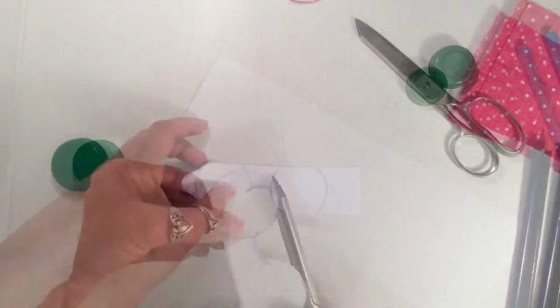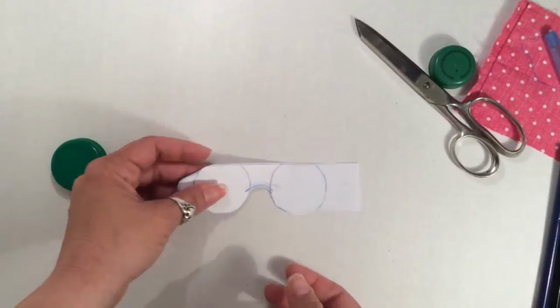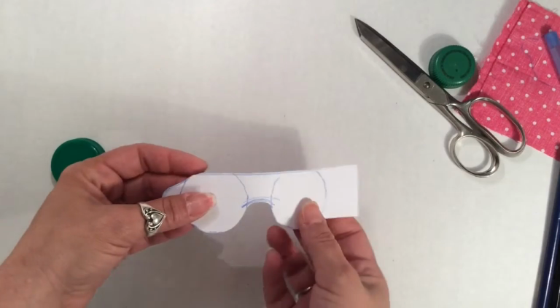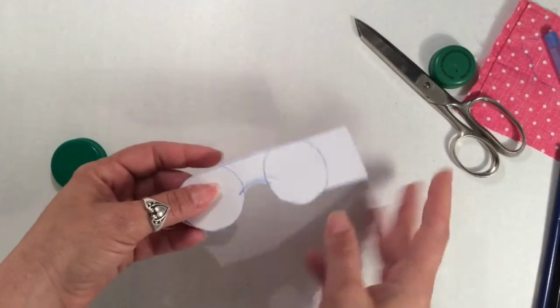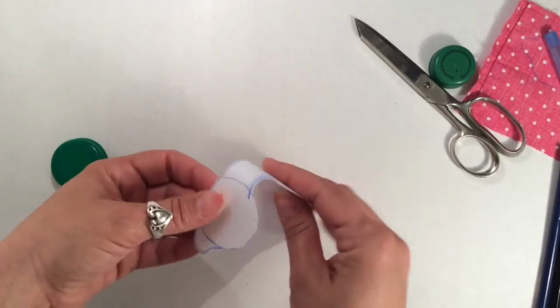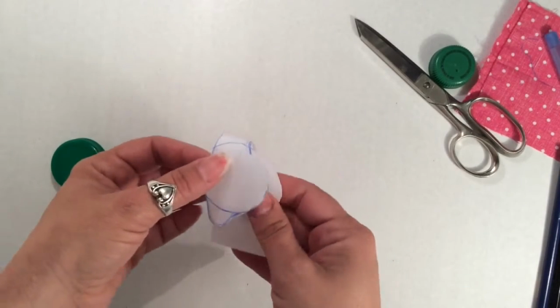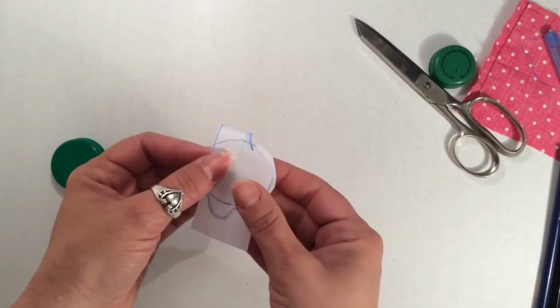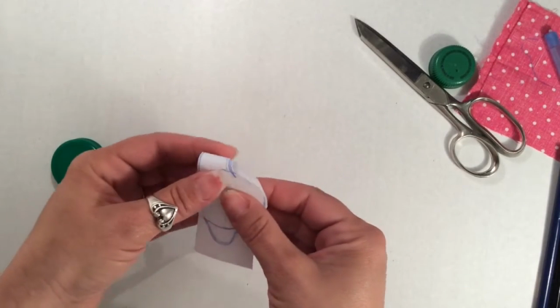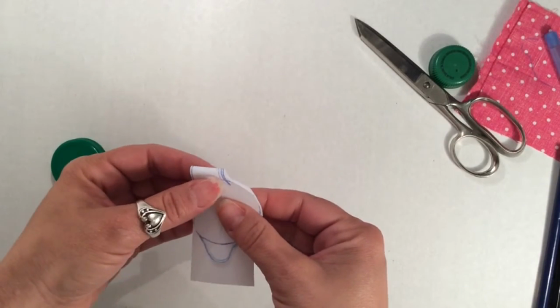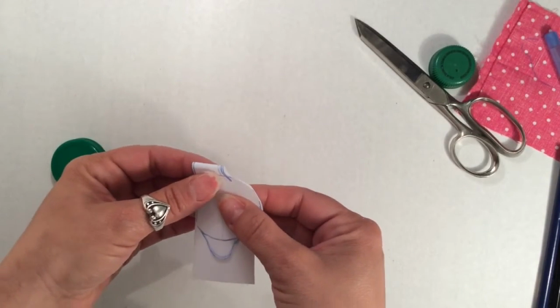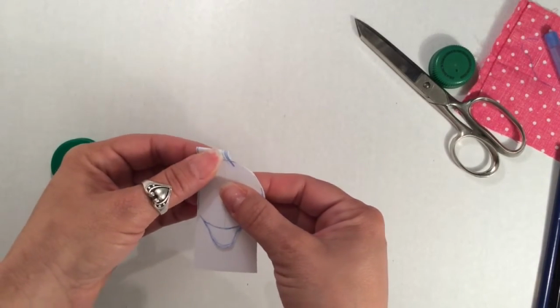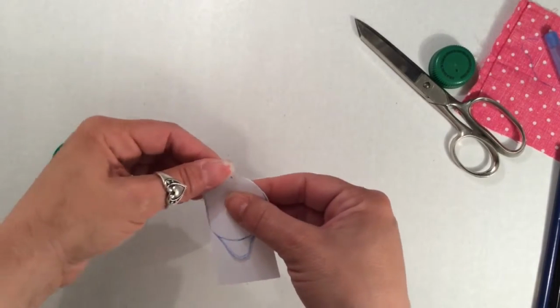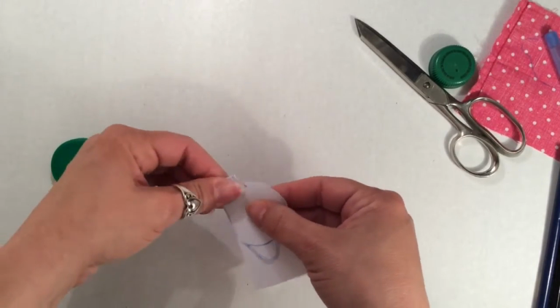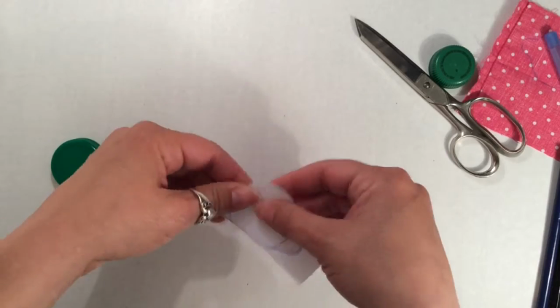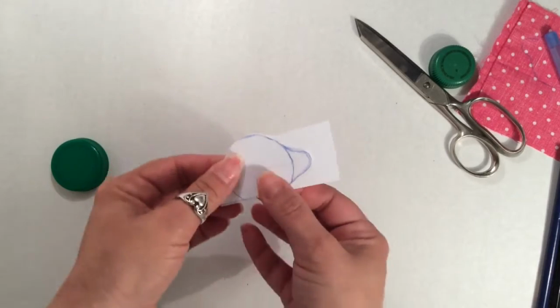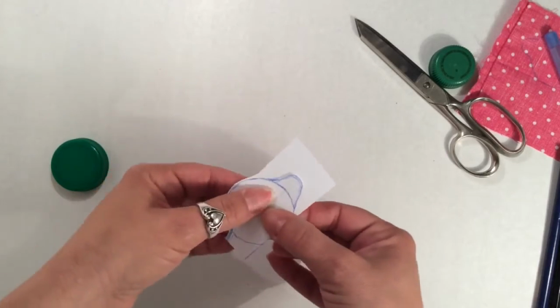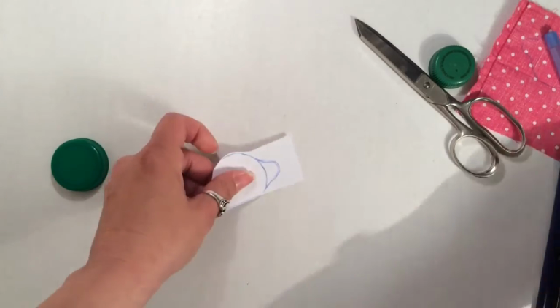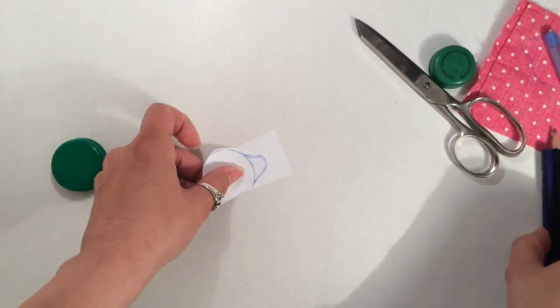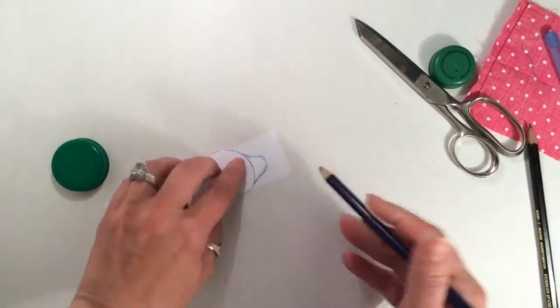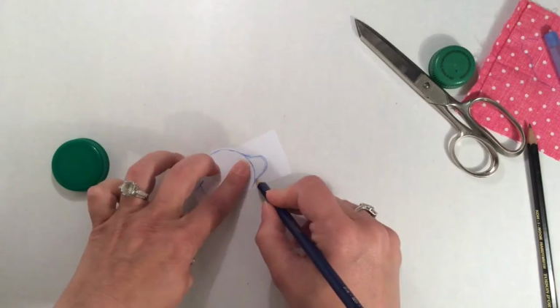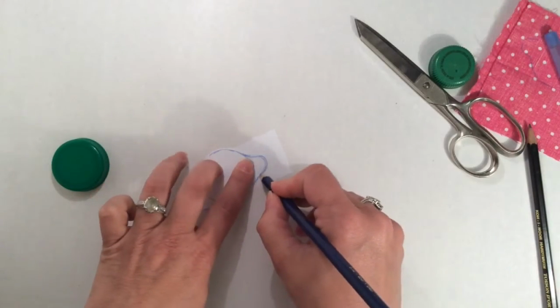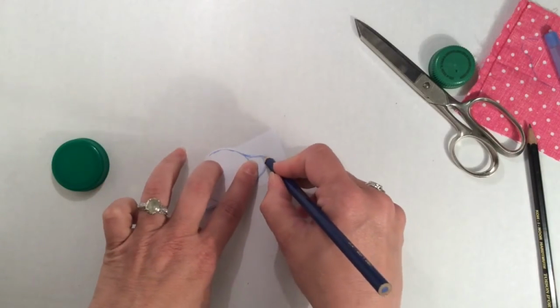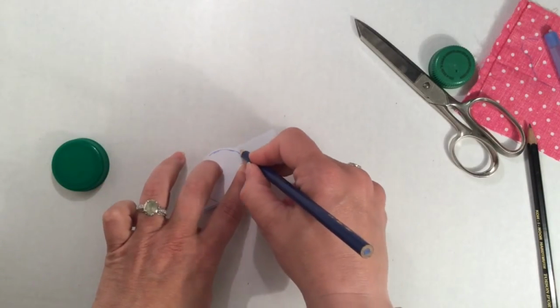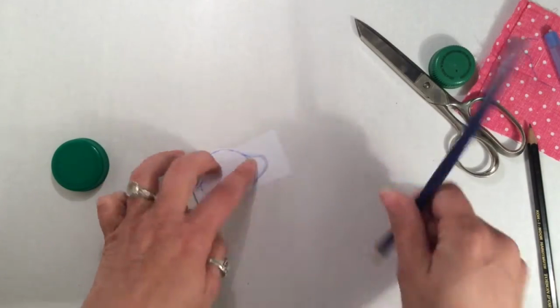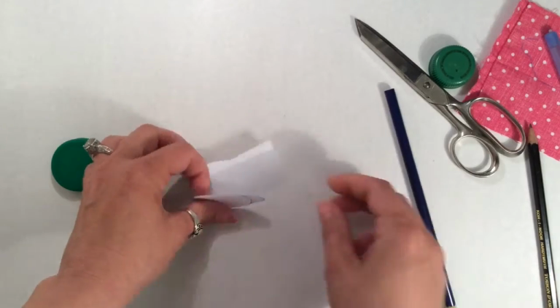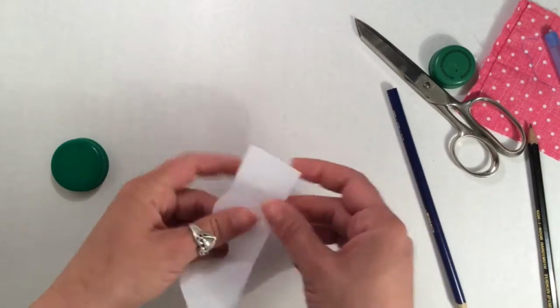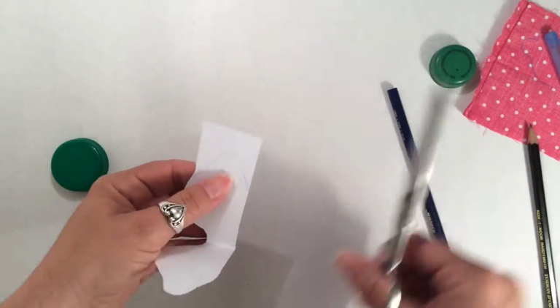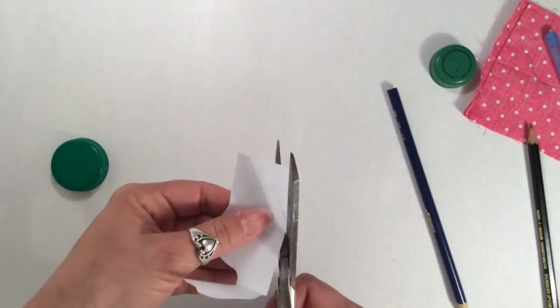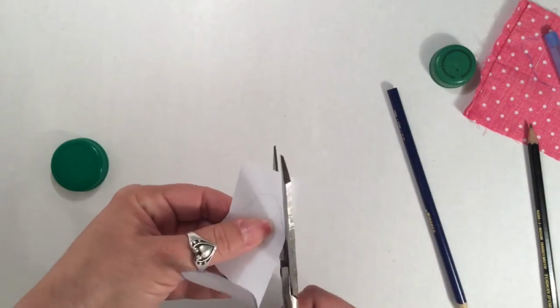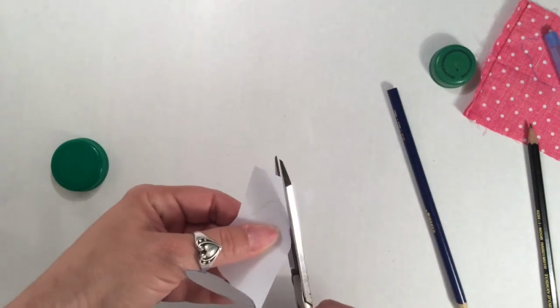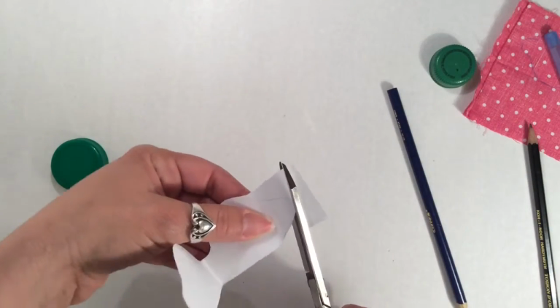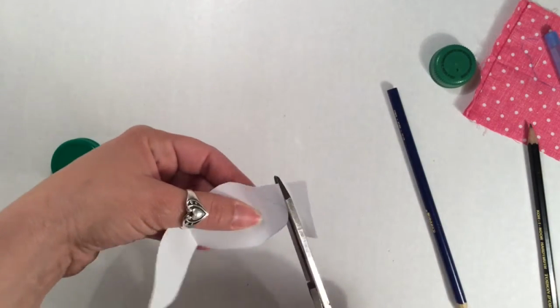When you cut it out, just cut out one side. Fold it in half. And now you're going to trace the curve on the other side. Cut that out. And let's try it on our doll and see how it fits.